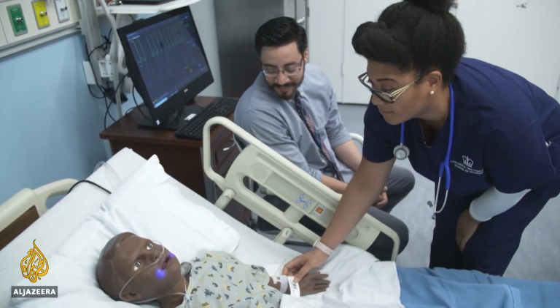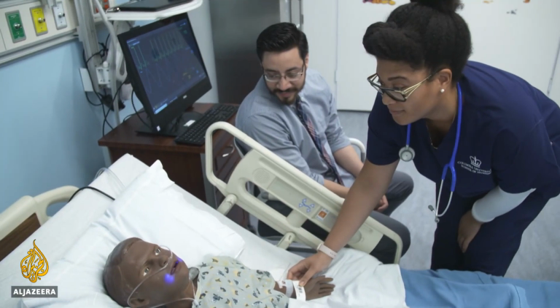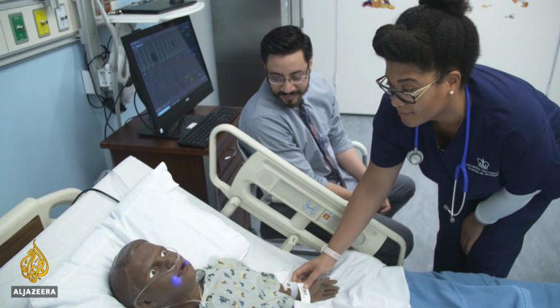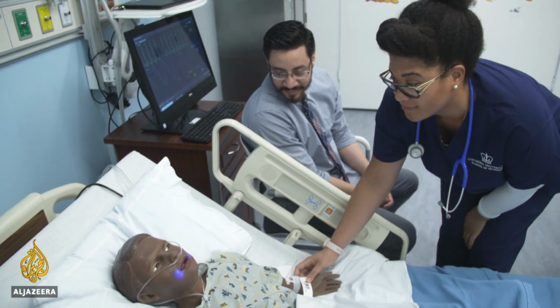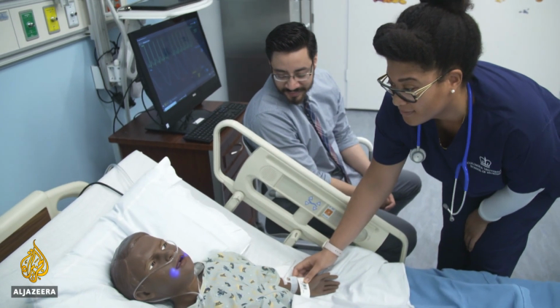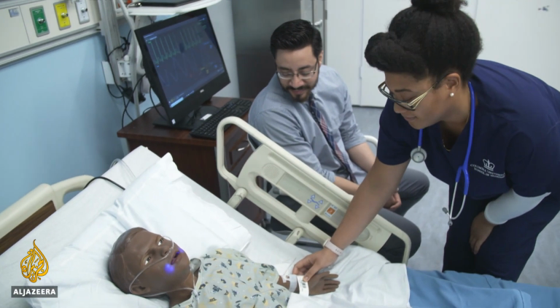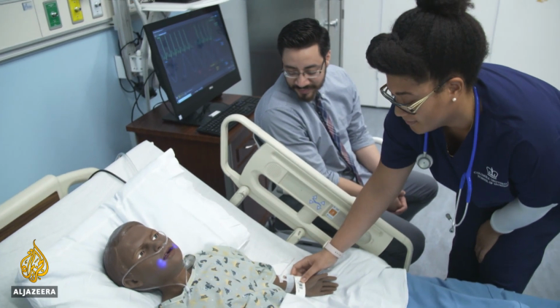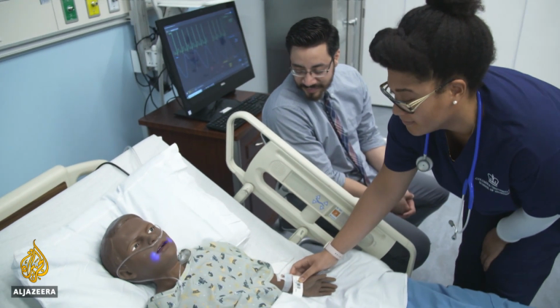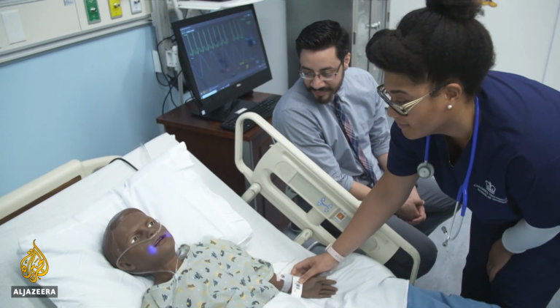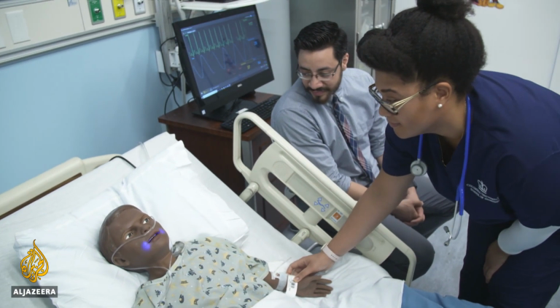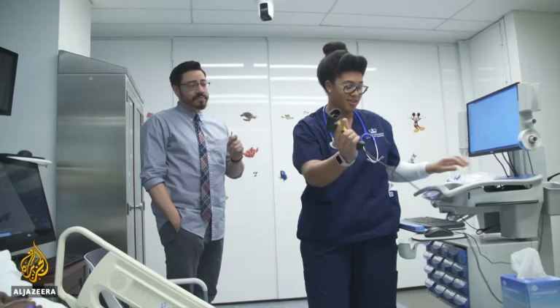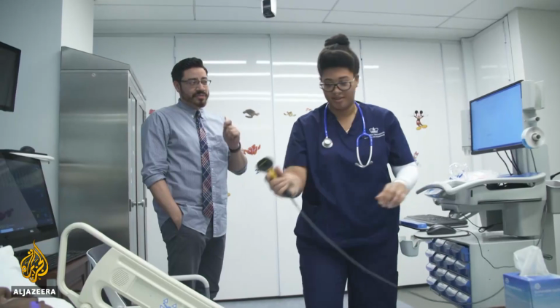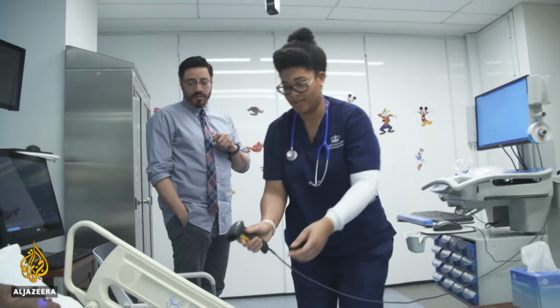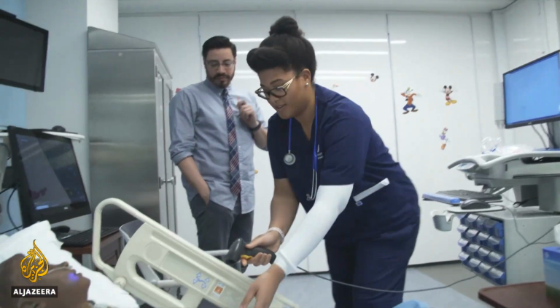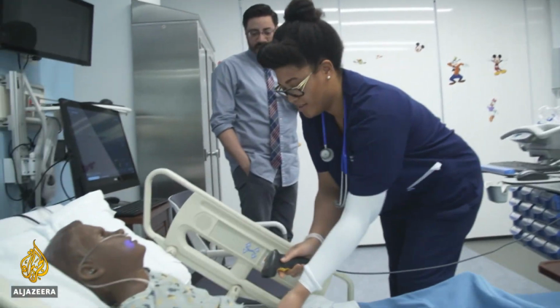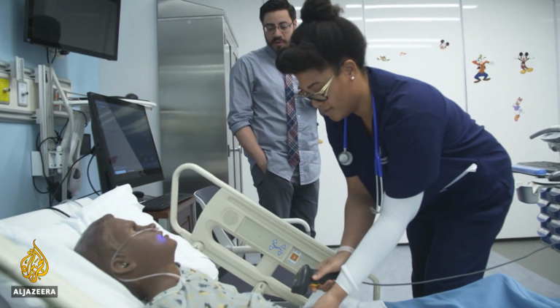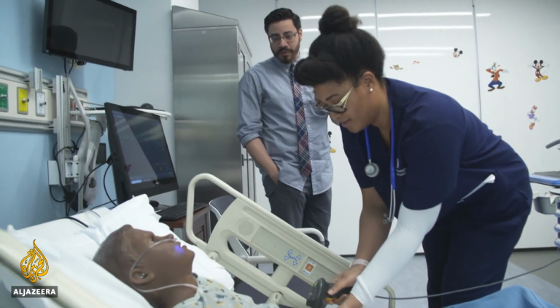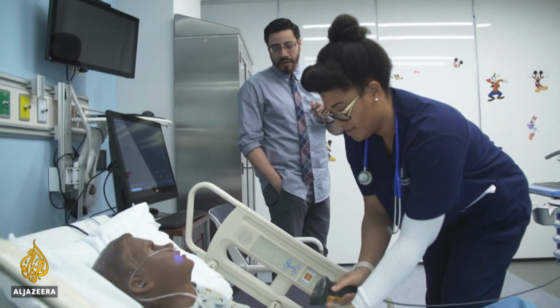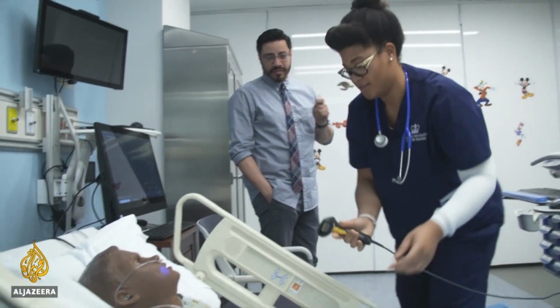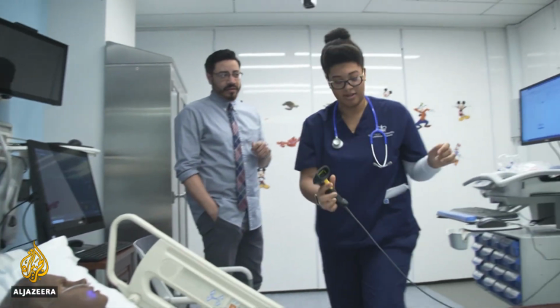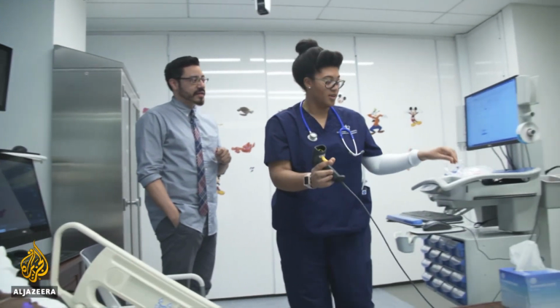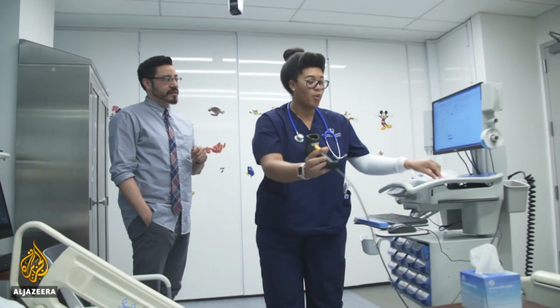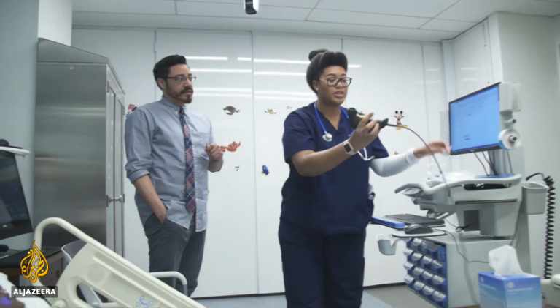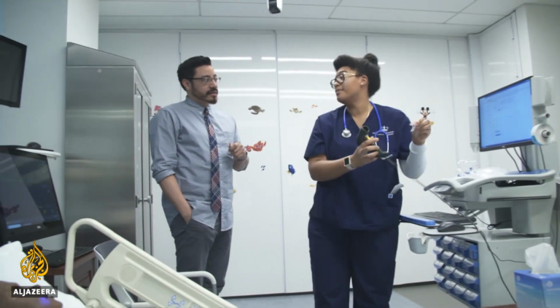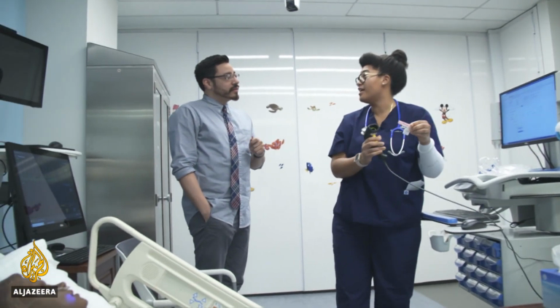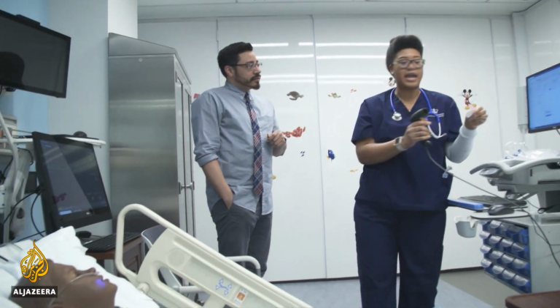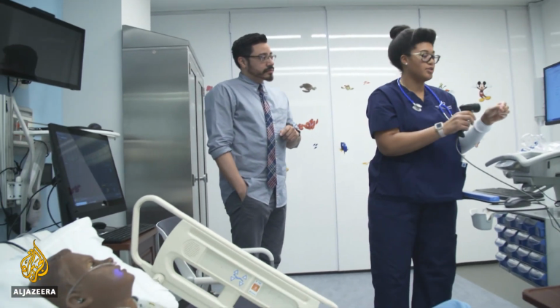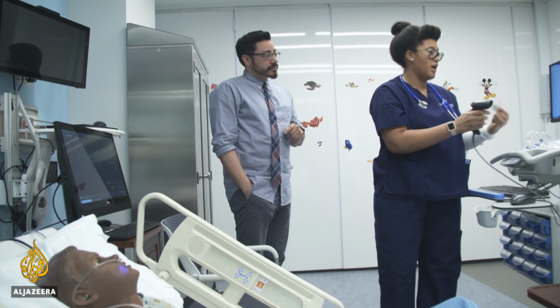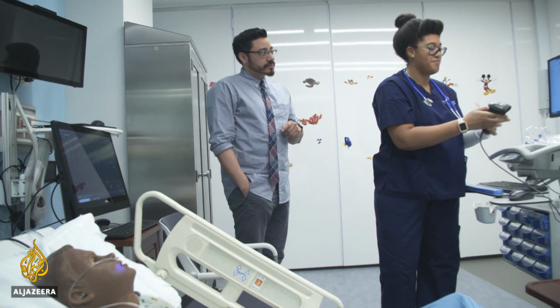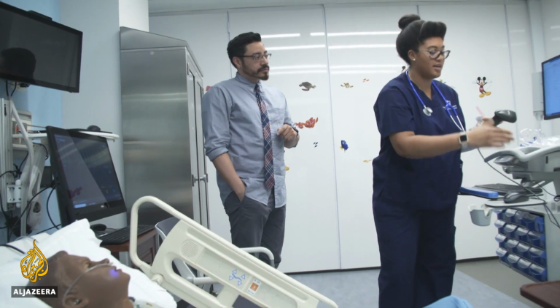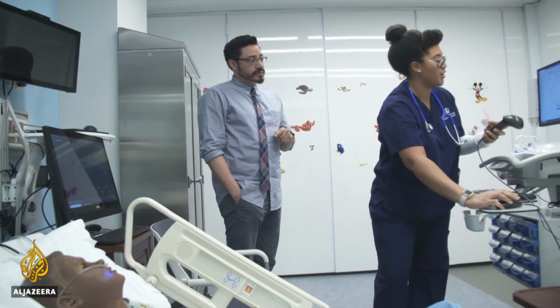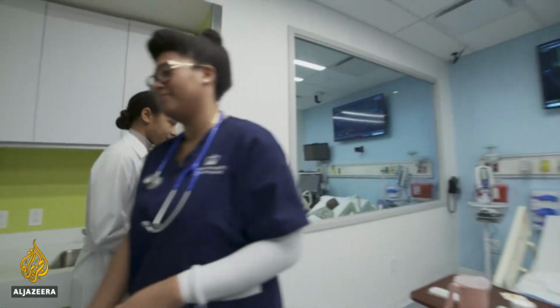Actors are also used in simulations. Here, one plays Hal's father, asking if it's possible to go get a smoke really quick and call his wife to find out where she's at. Much of this kind of training used to take place on the job.